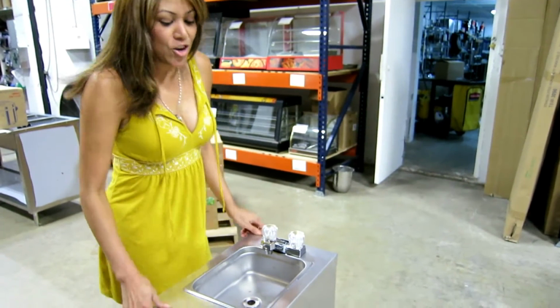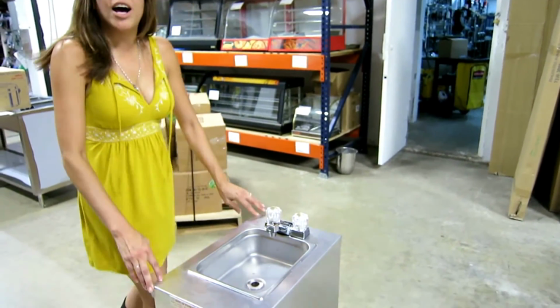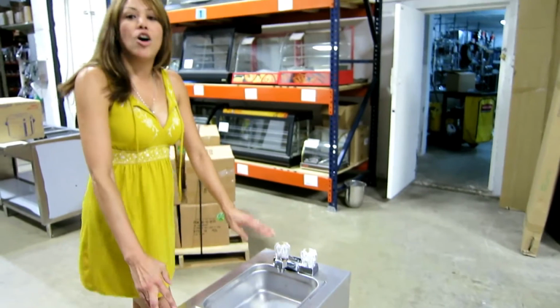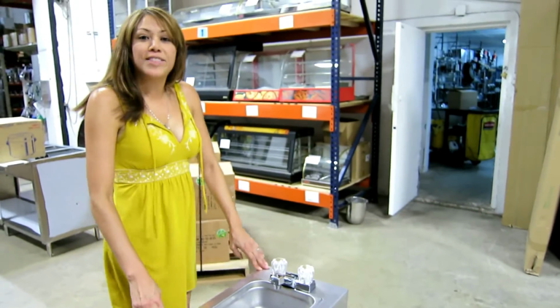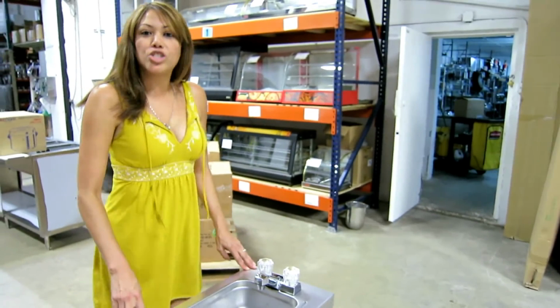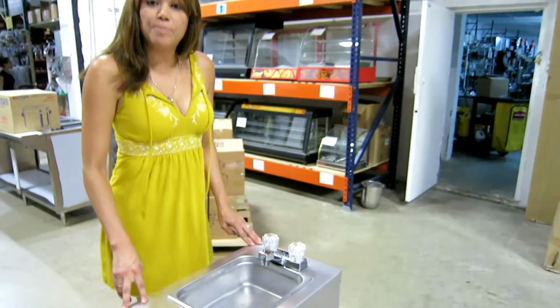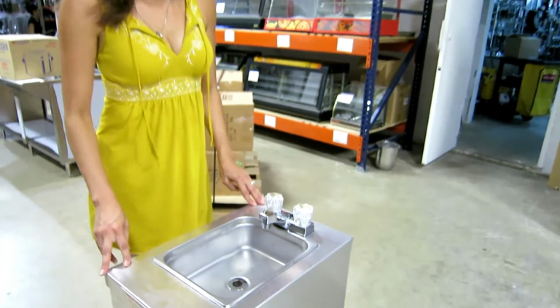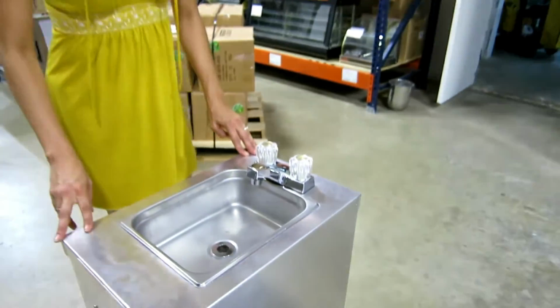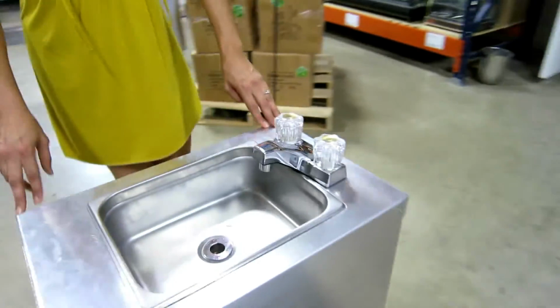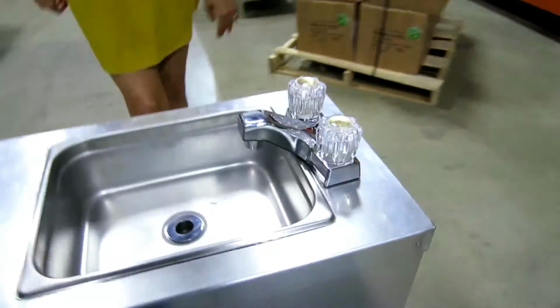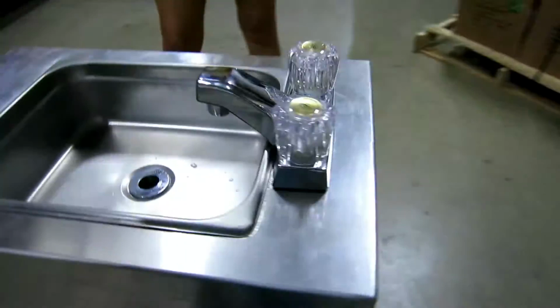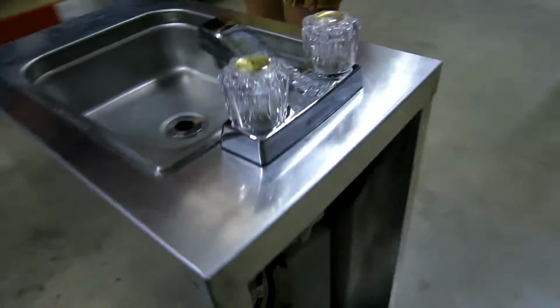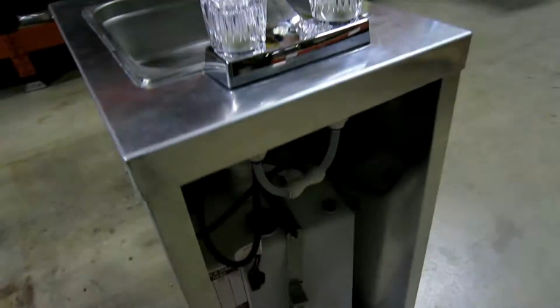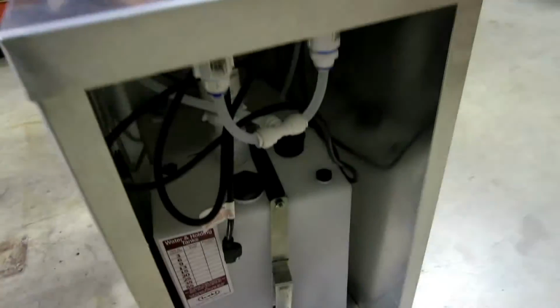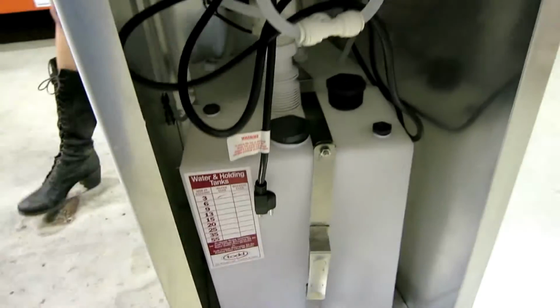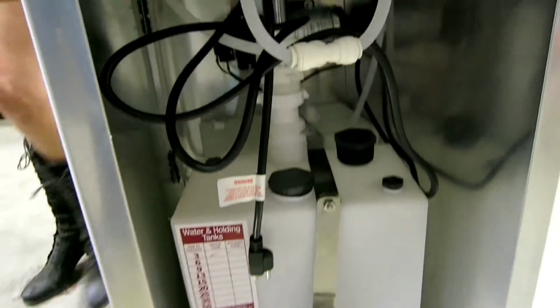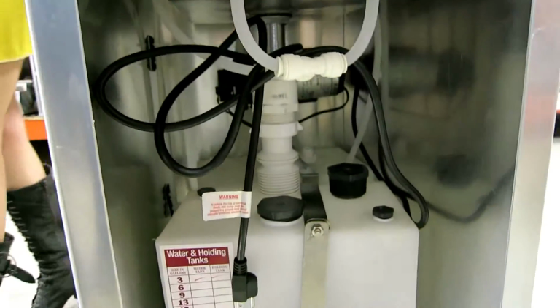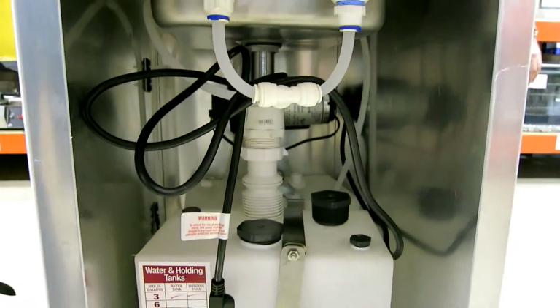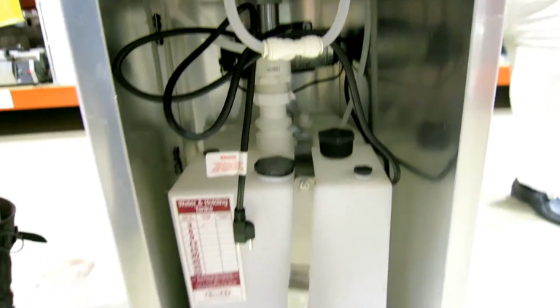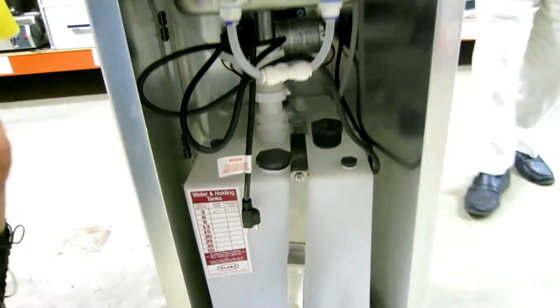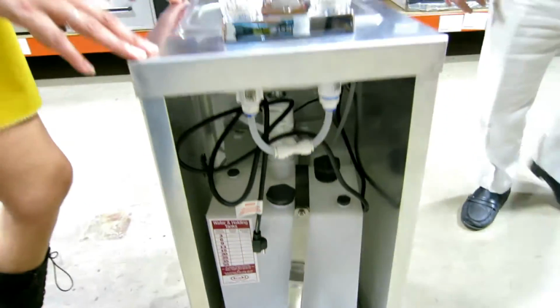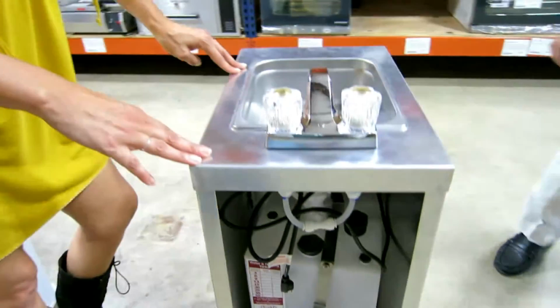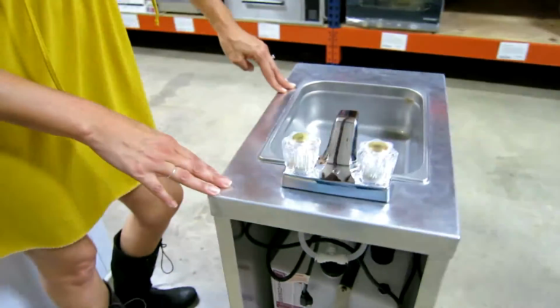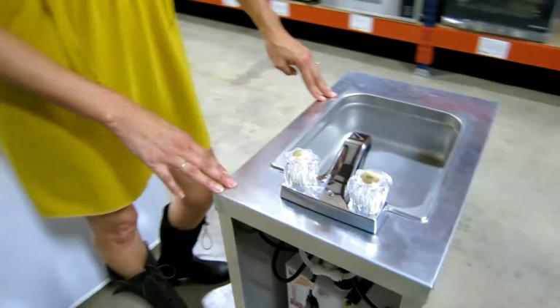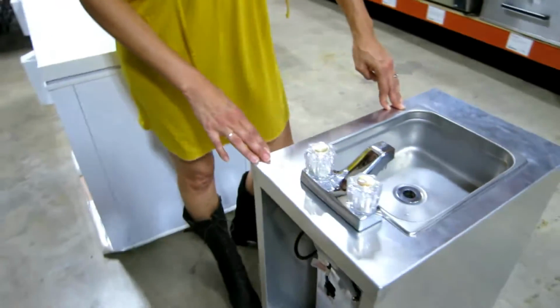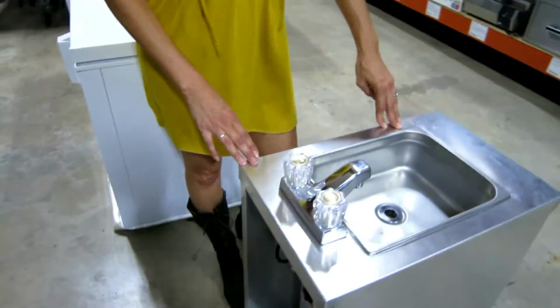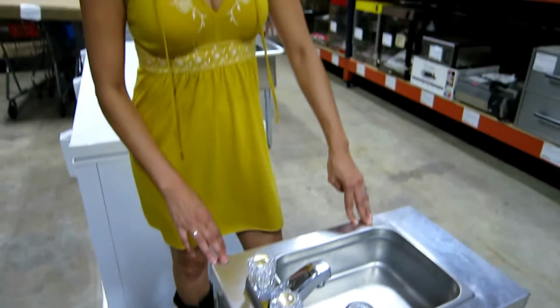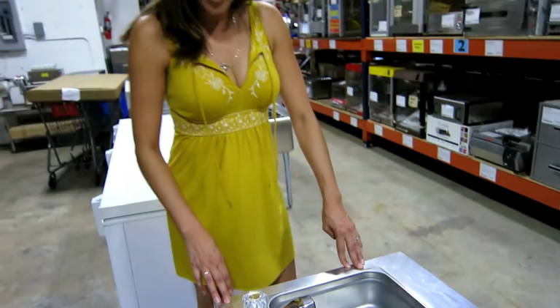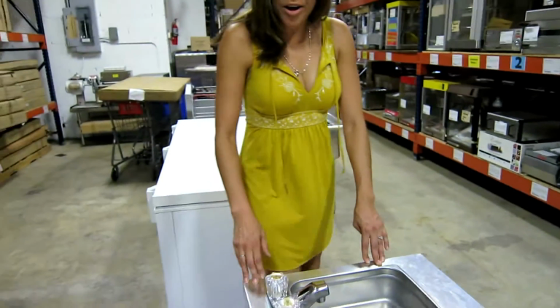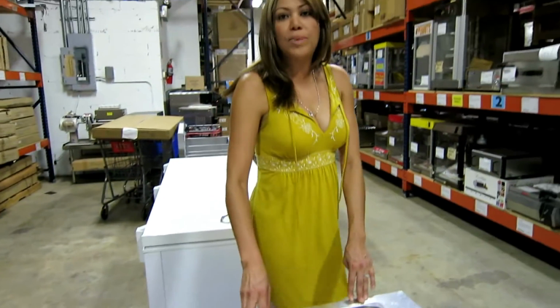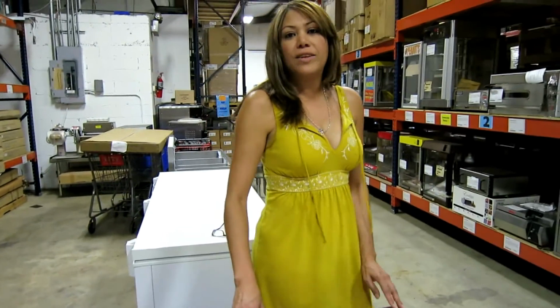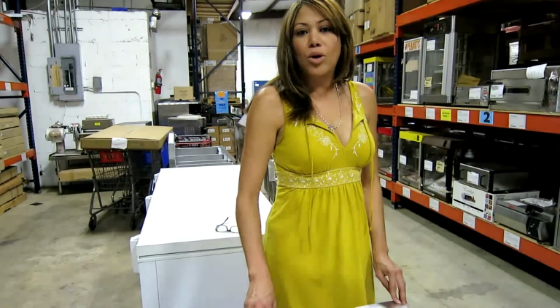It comes with a 110-volt water pump. It has the stainless steel bowl, fresh water tank, and water waste tank. Also comes with the water pump, 110 volts.